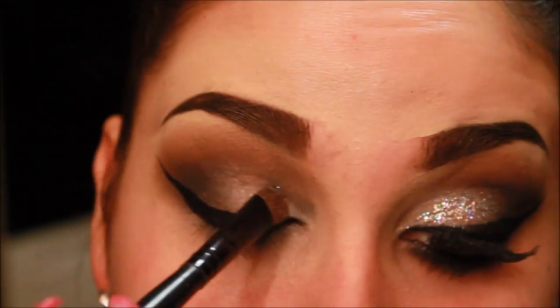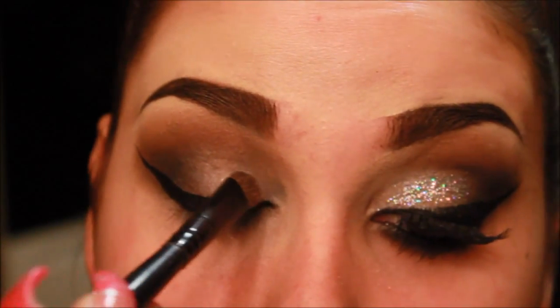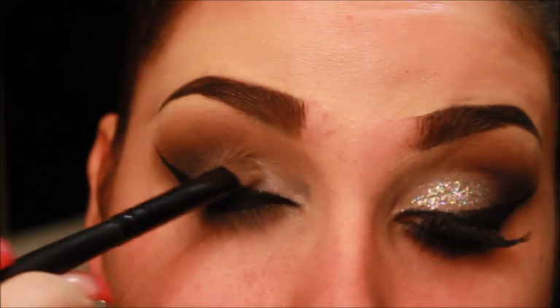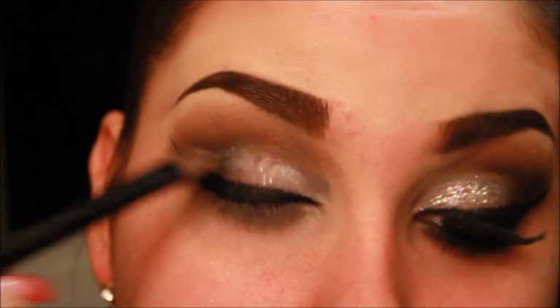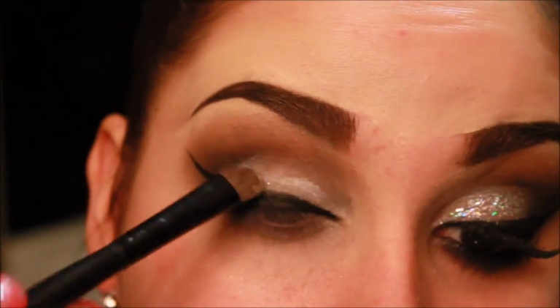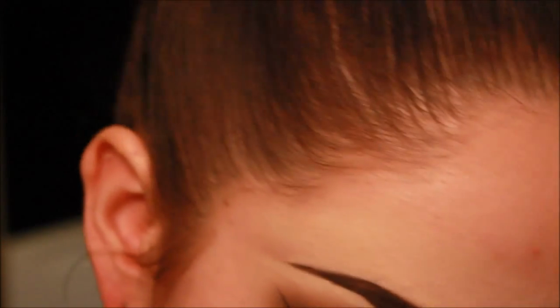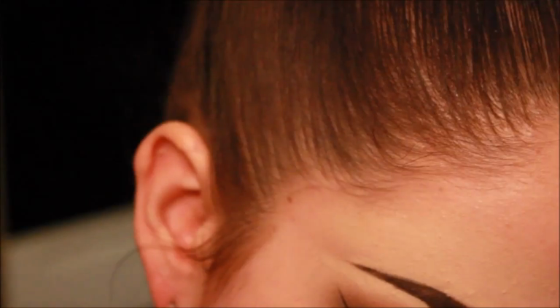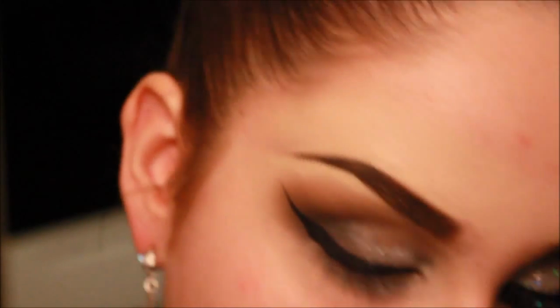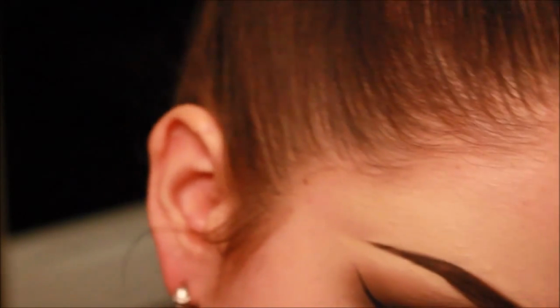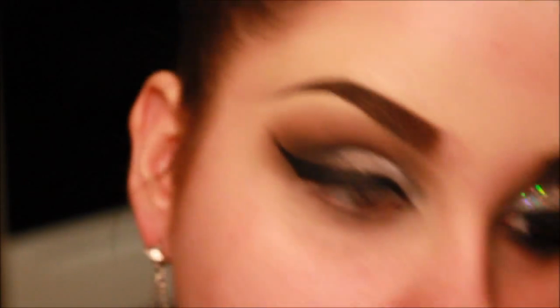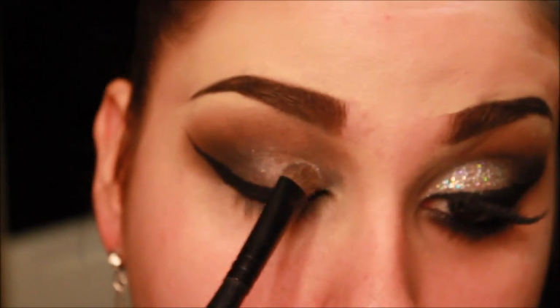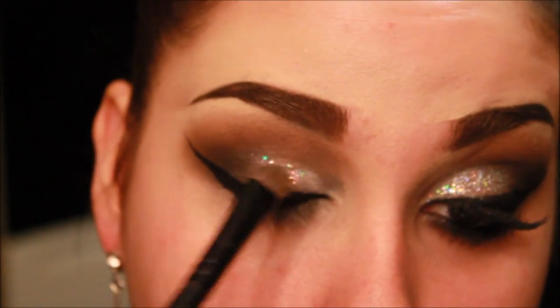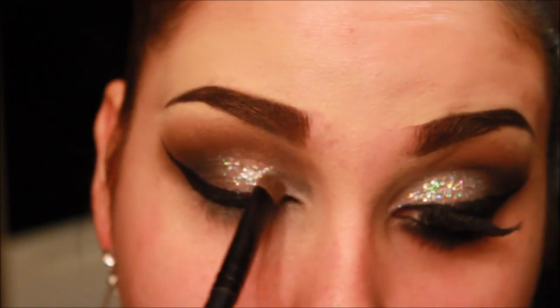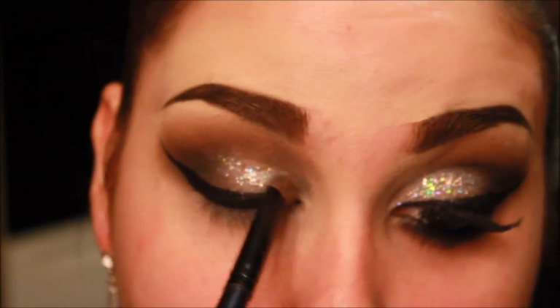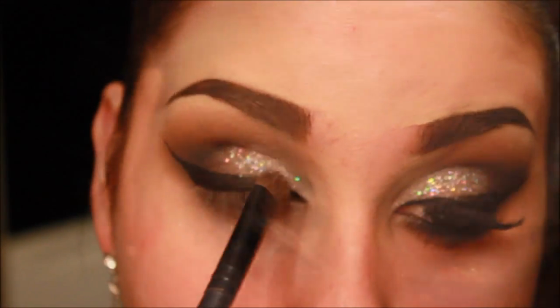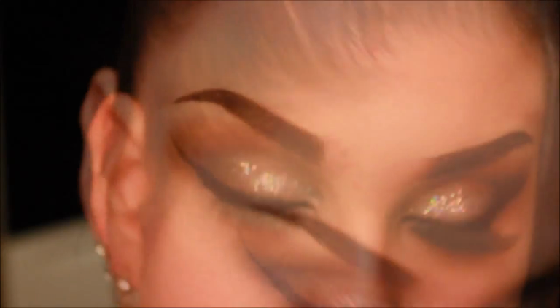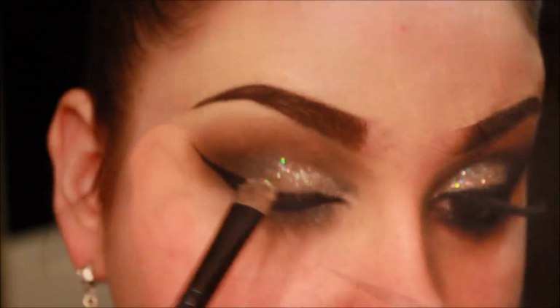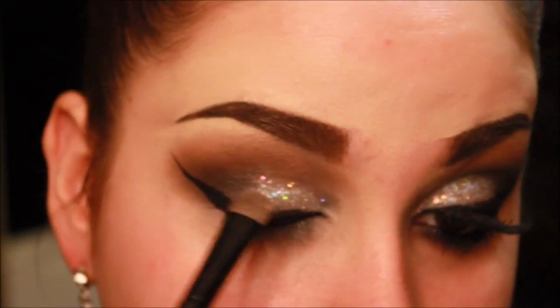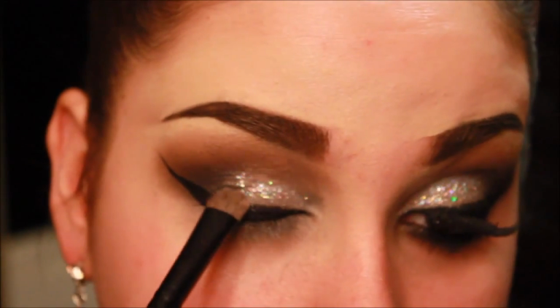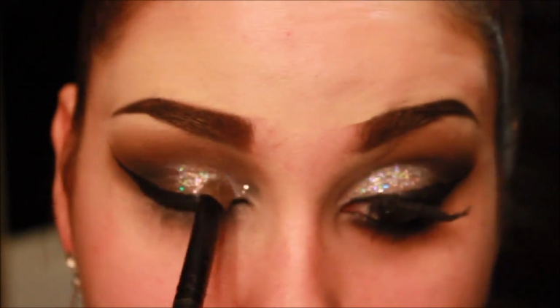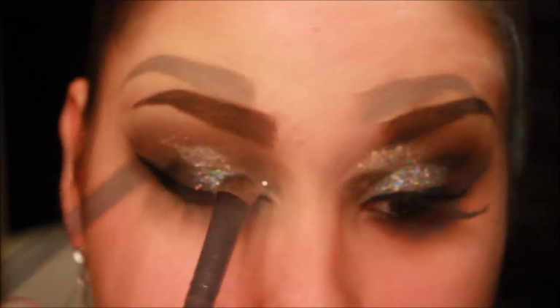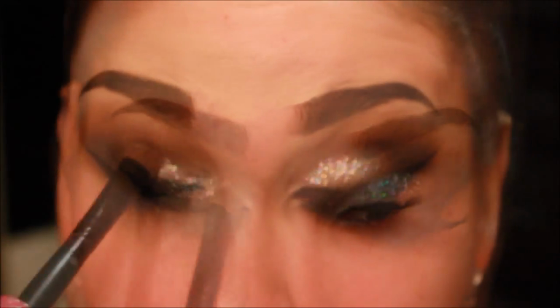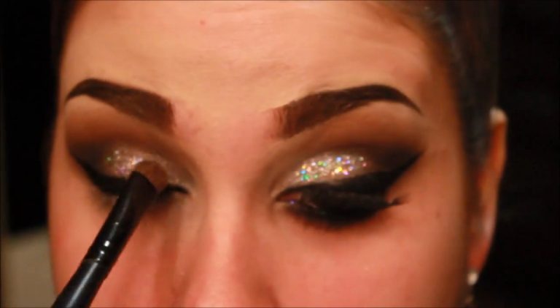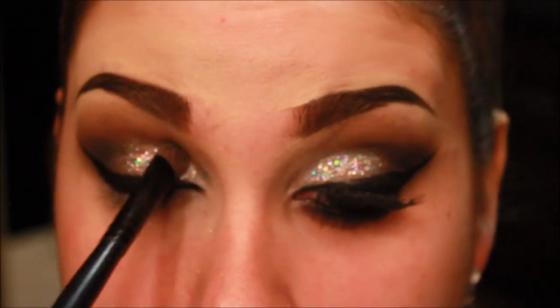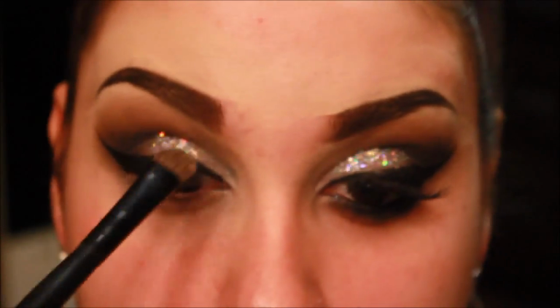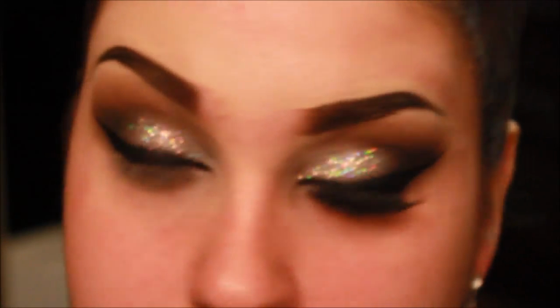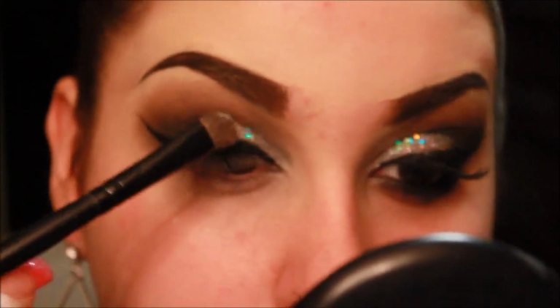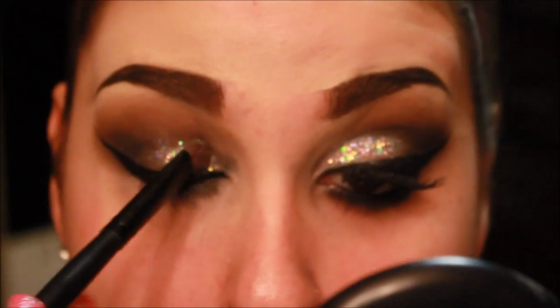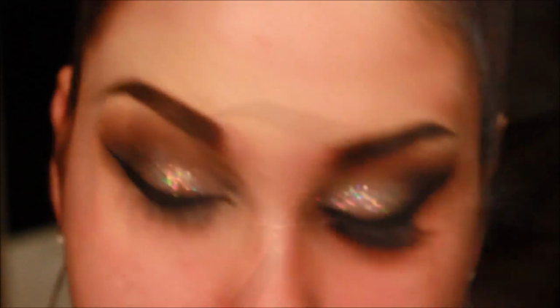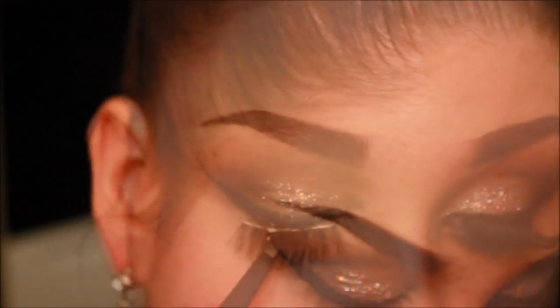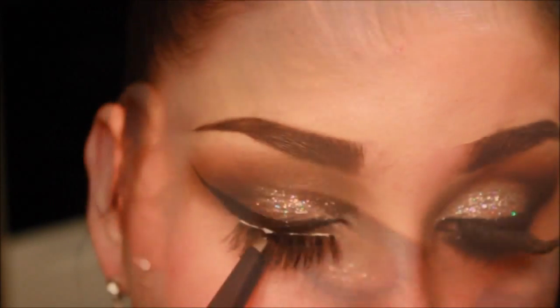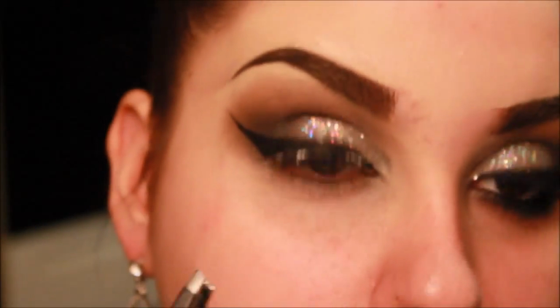And then I'm taking a craft store glitter. If you guys have been with me since day one, you know that I use craft store glitter, and it doesn't affect my eyes in any way. But if you are going to do this look, make sure you test it out on your eye first or on your skin, just to make sure it doesn't affect you. I just know for me personally that it's fine.